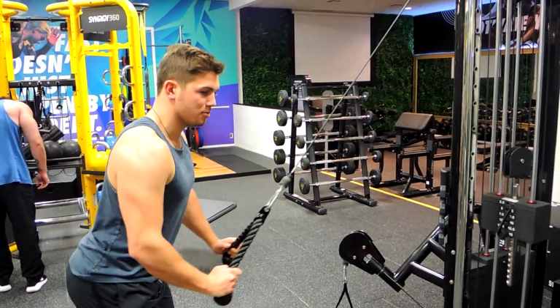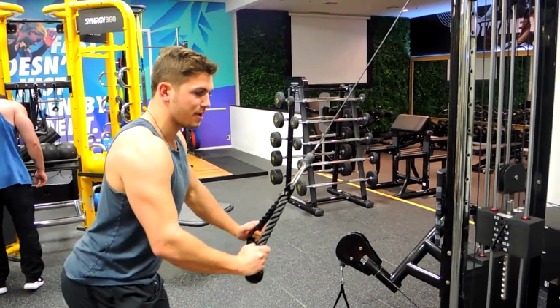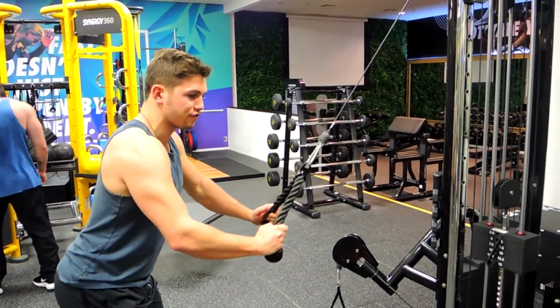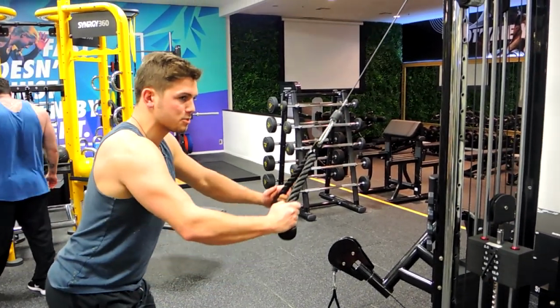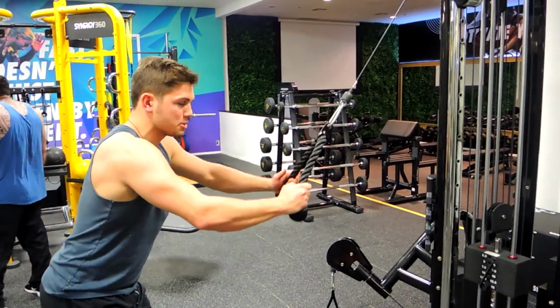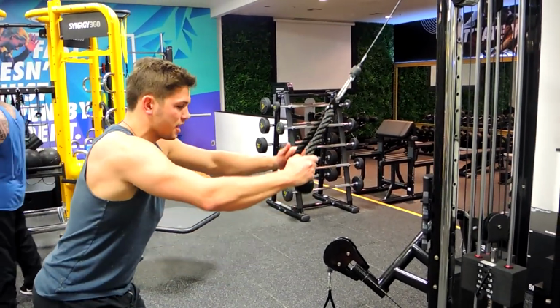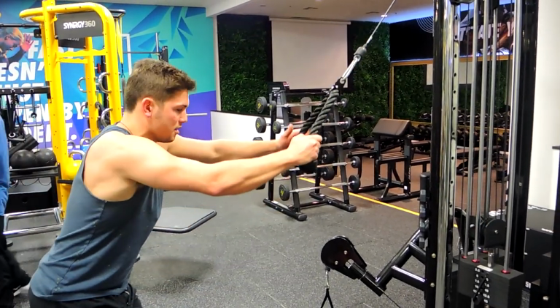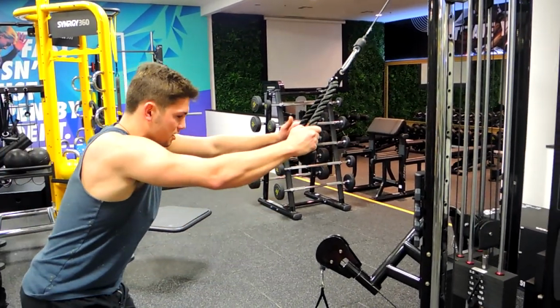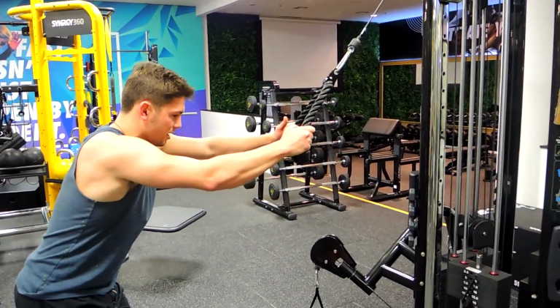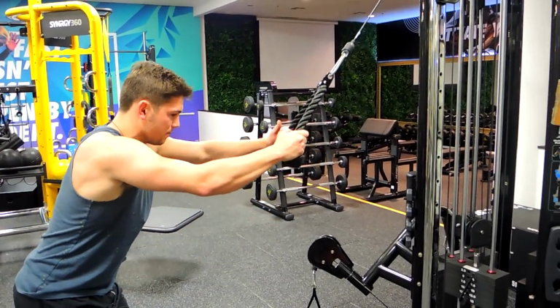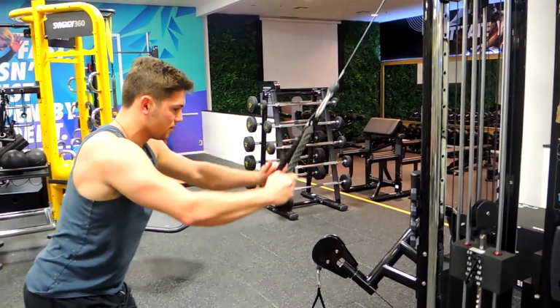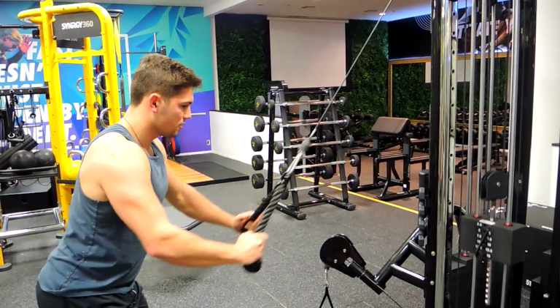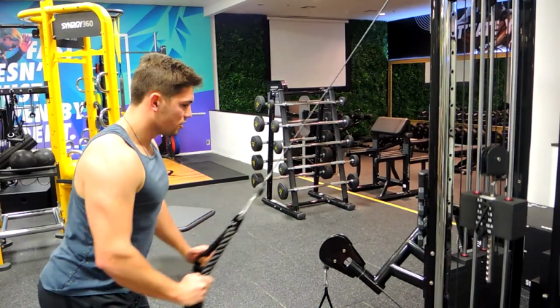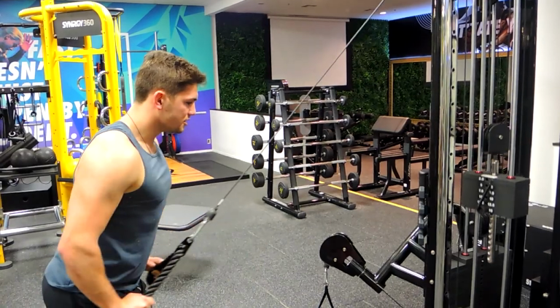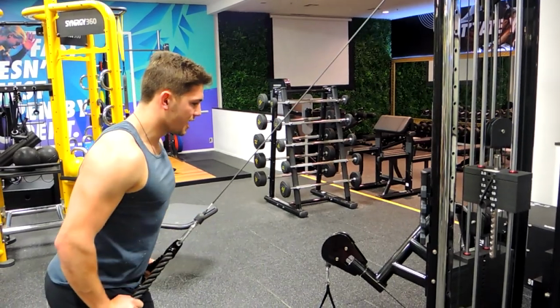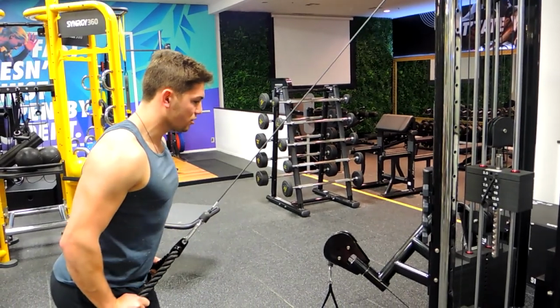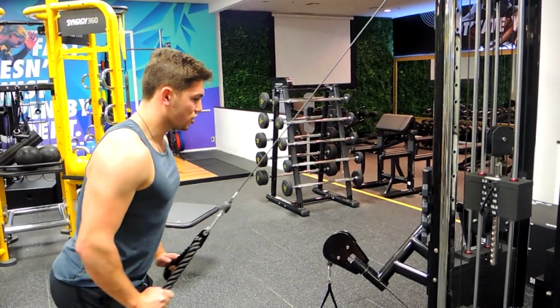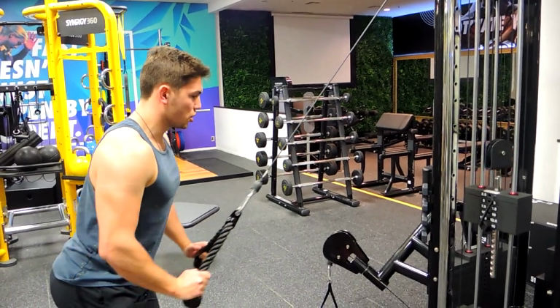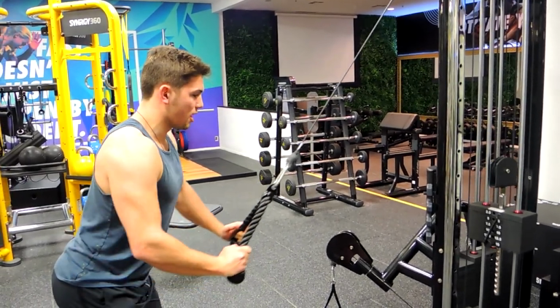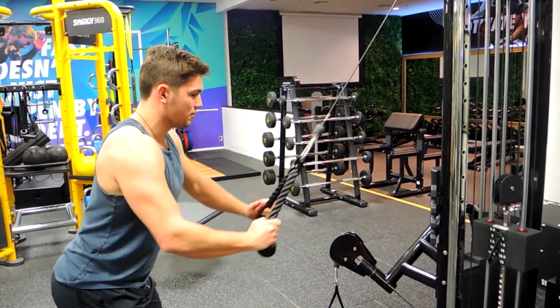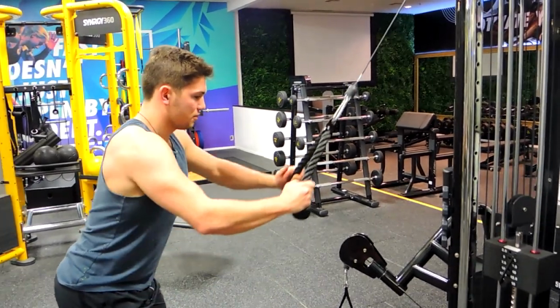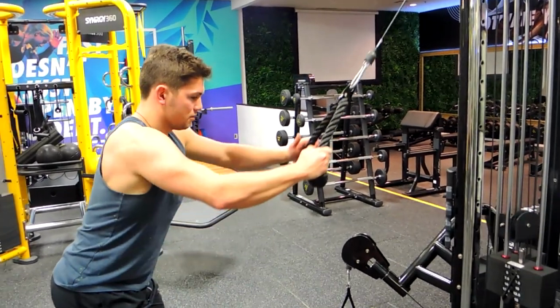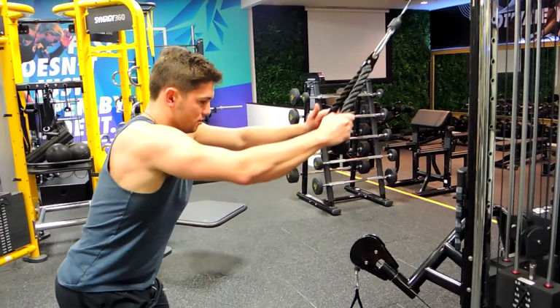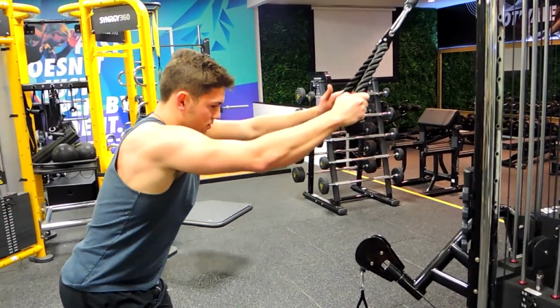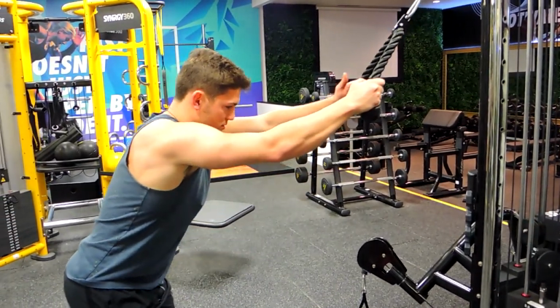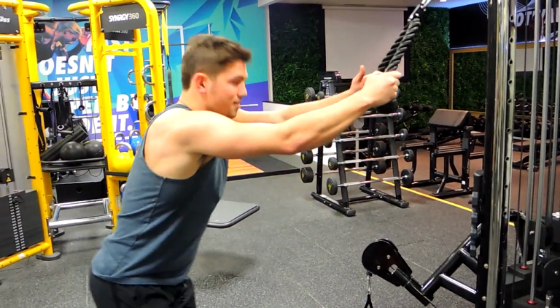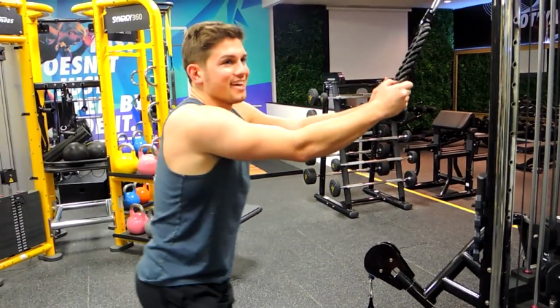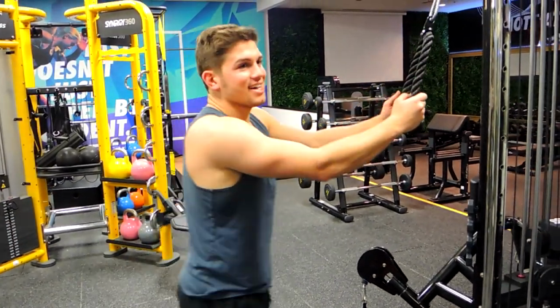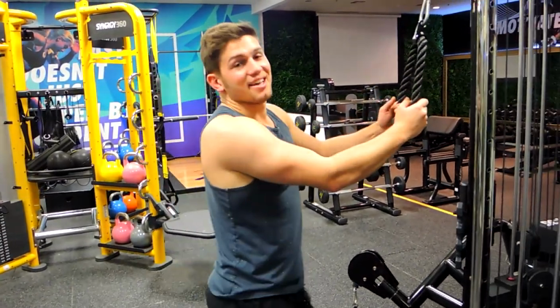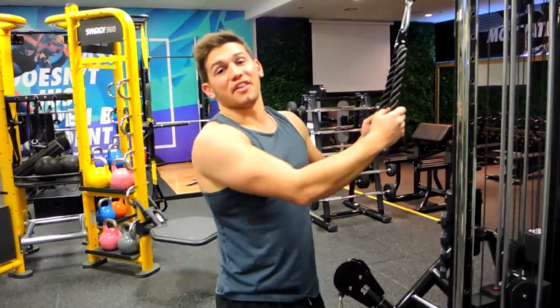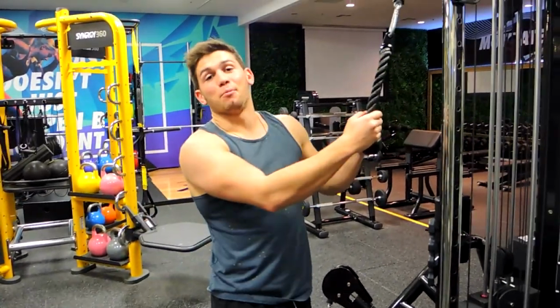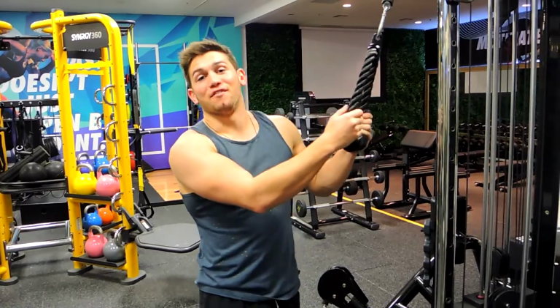Giving that back as flat as possible — coming up, down, control up. That guys are the cable pullovers.